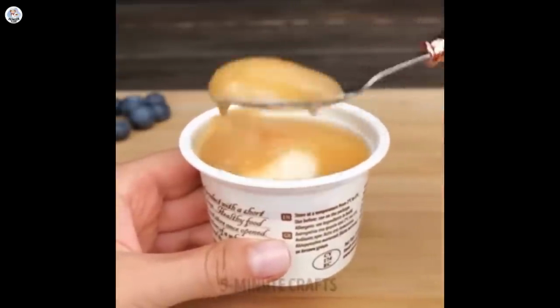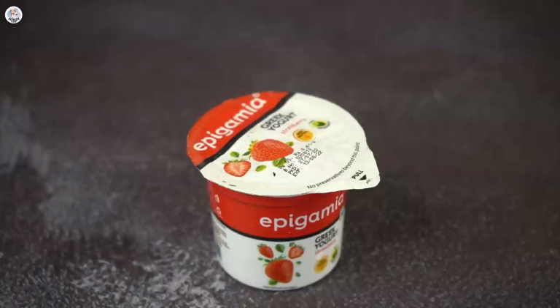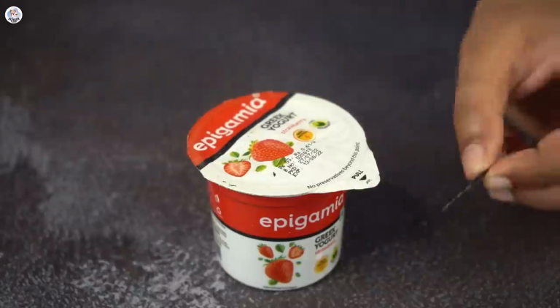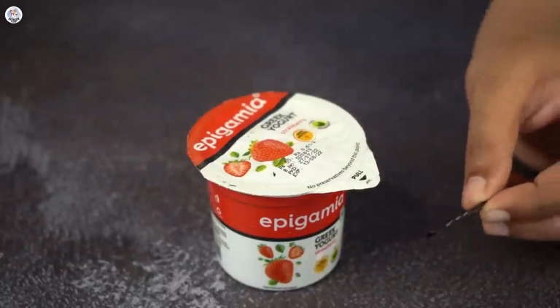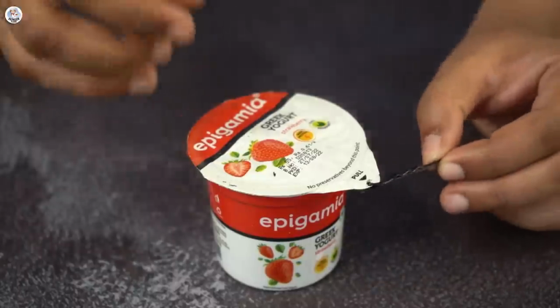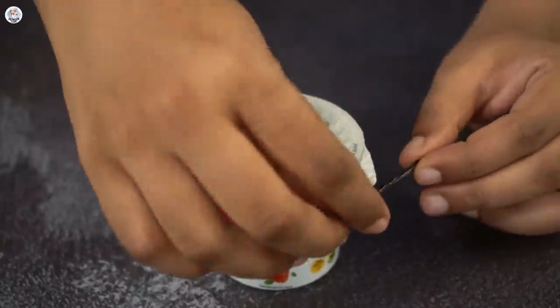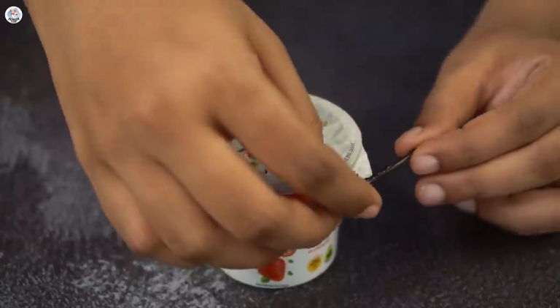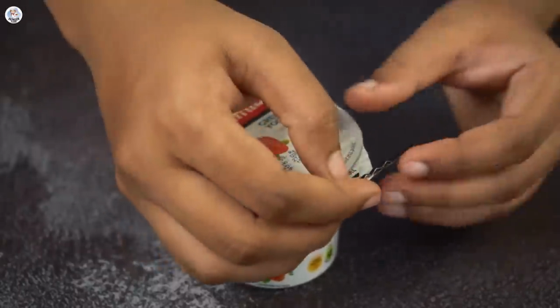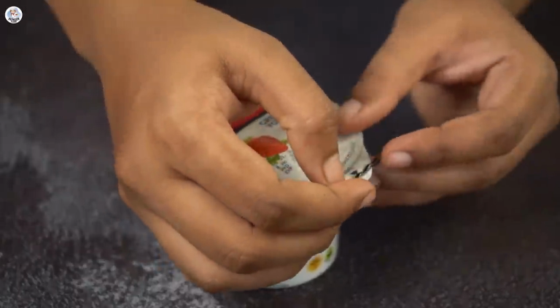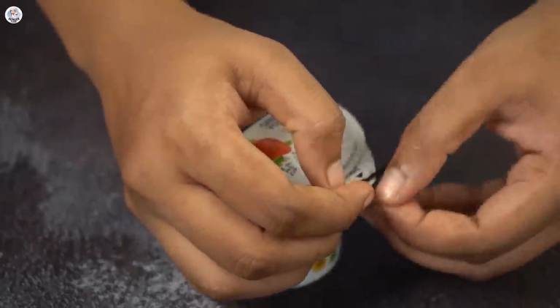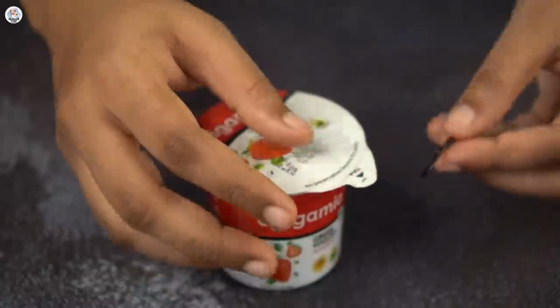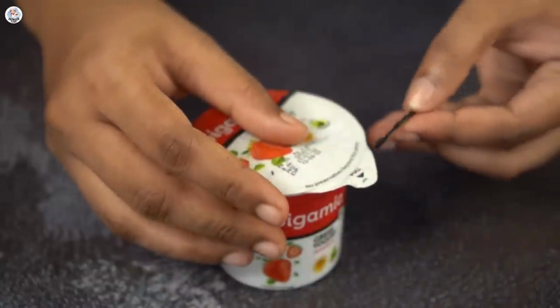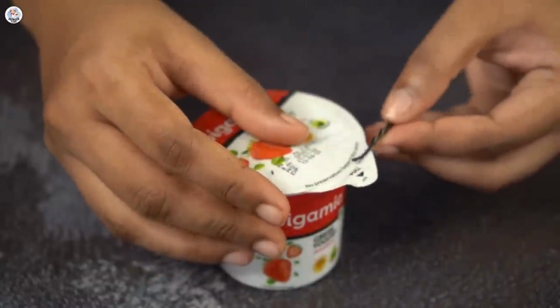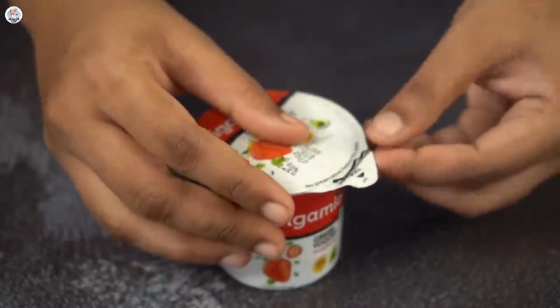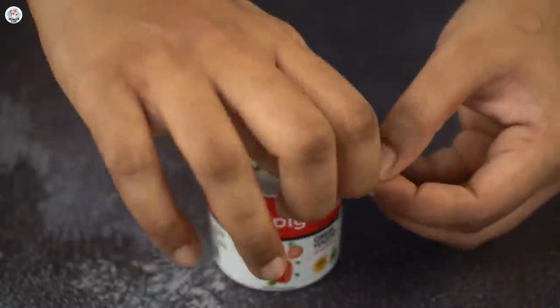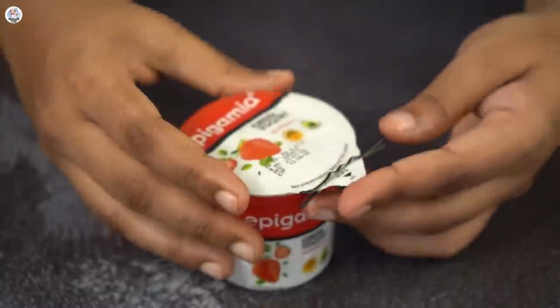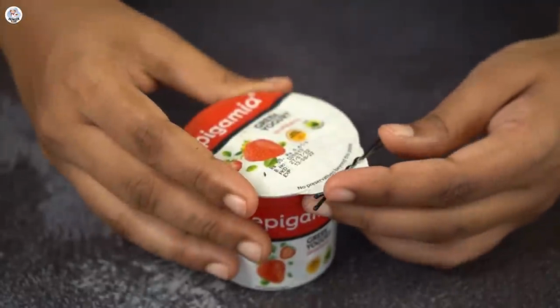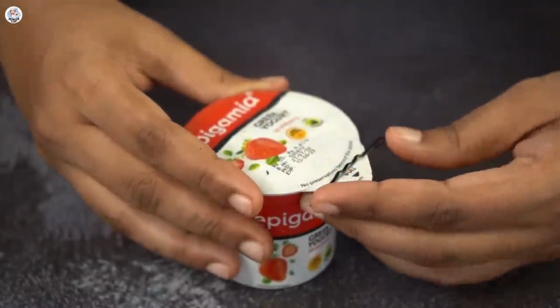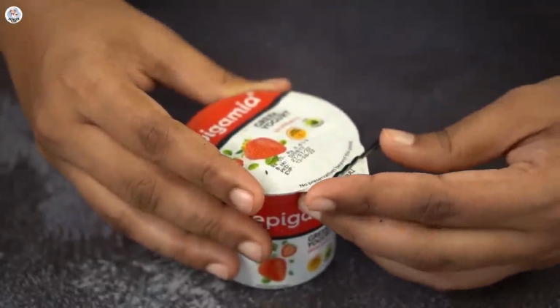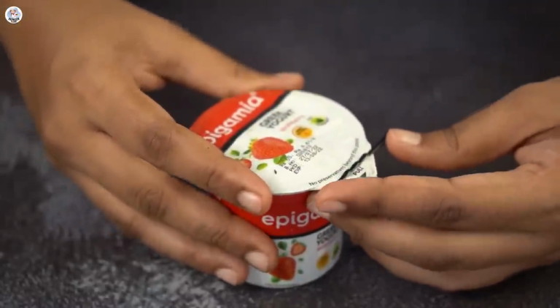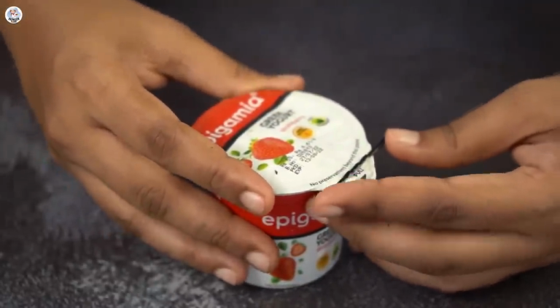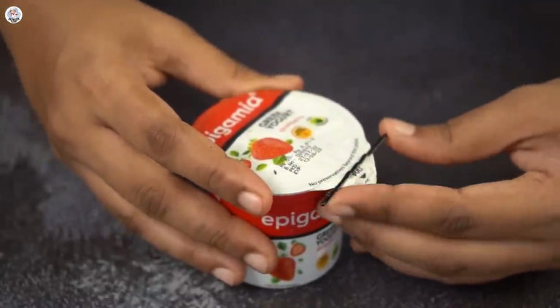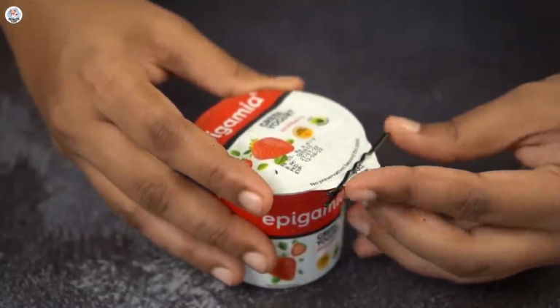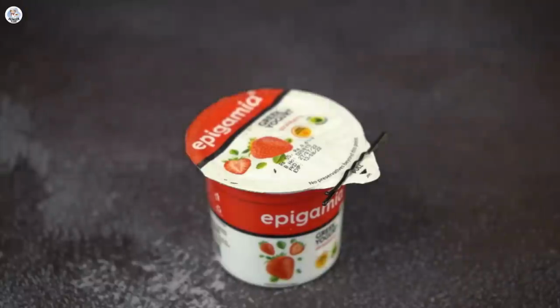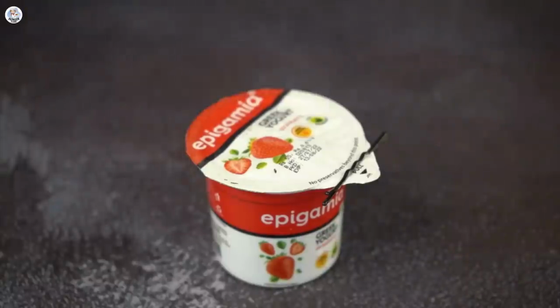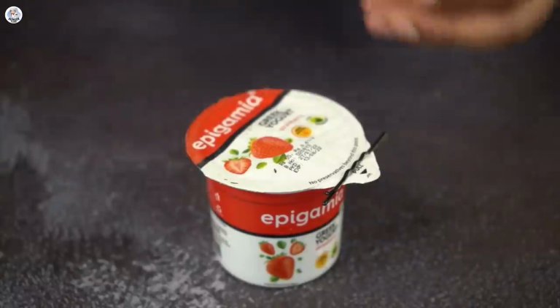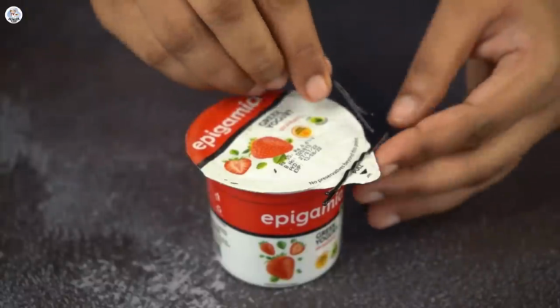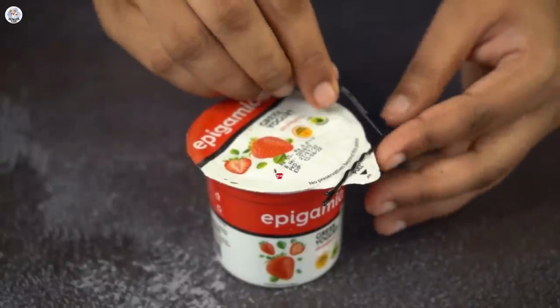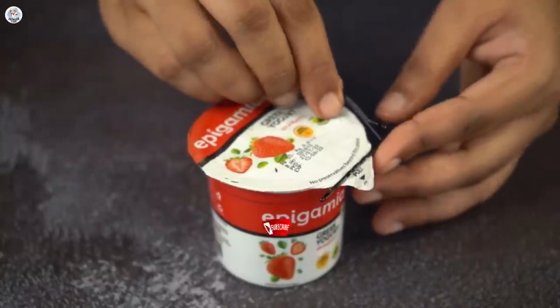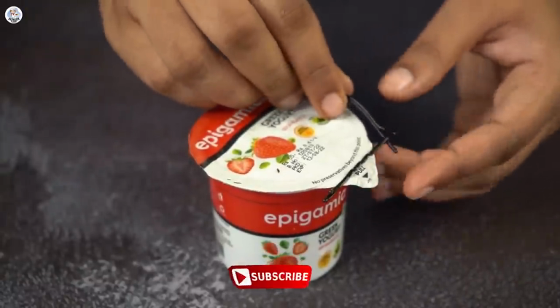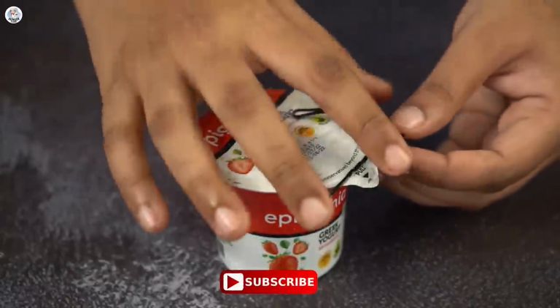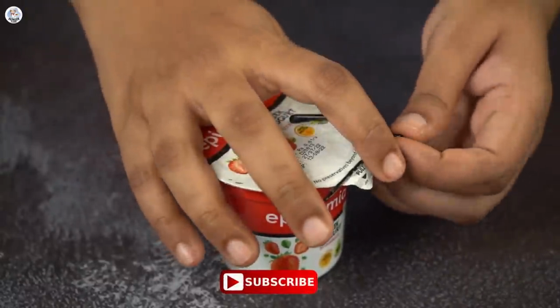Our first hack looks super cool. I always find it difficult to remove the lids of yoghurt — I always get a little bit stuck. Let's see if this hack works.